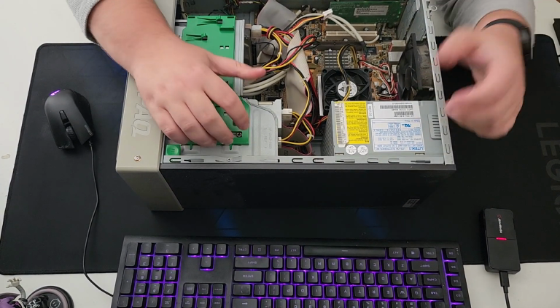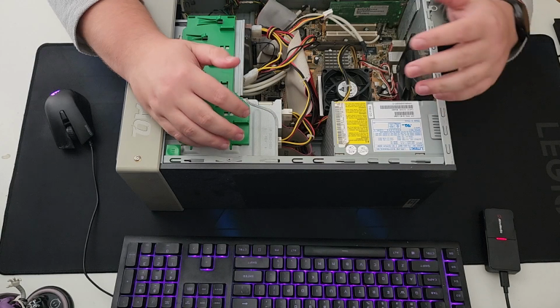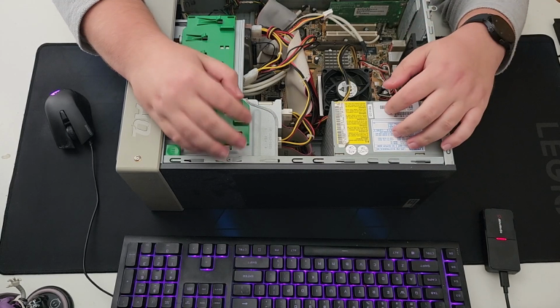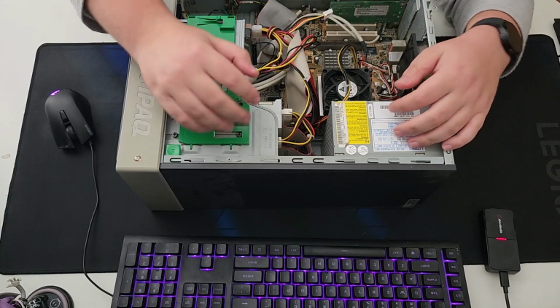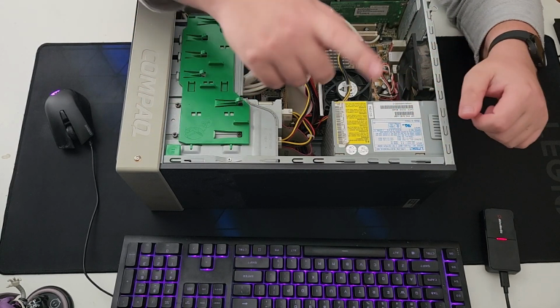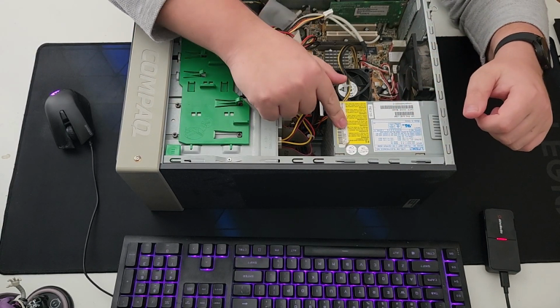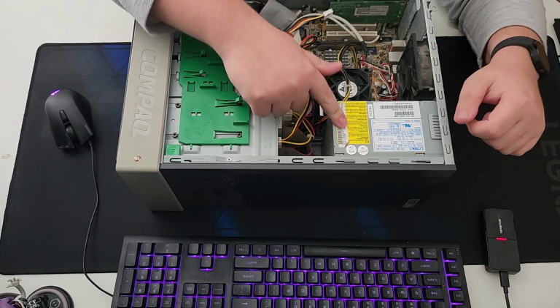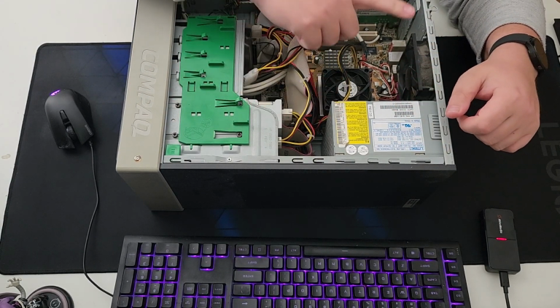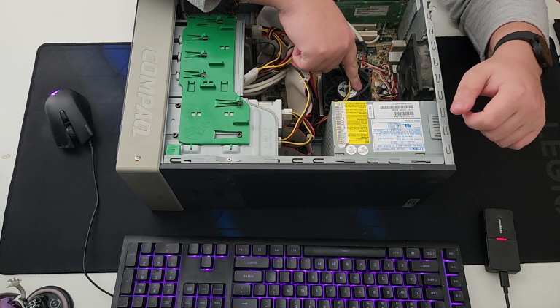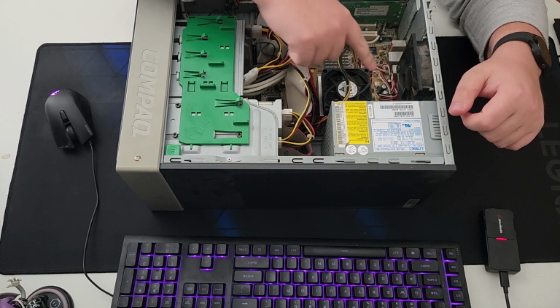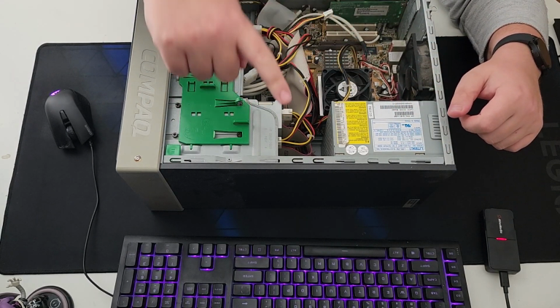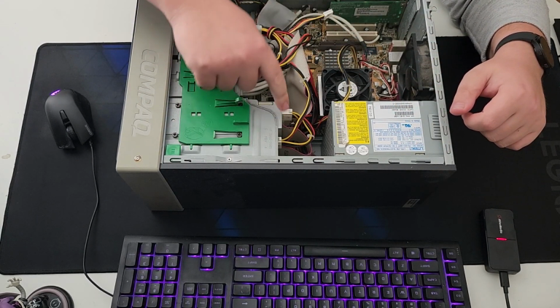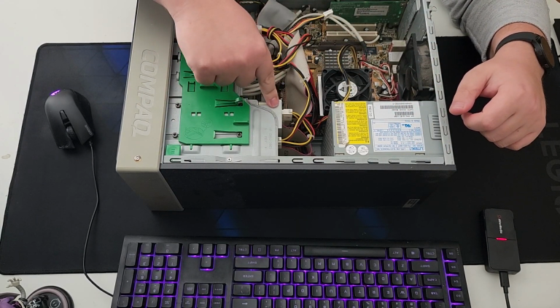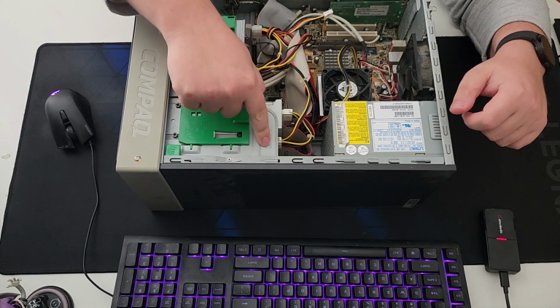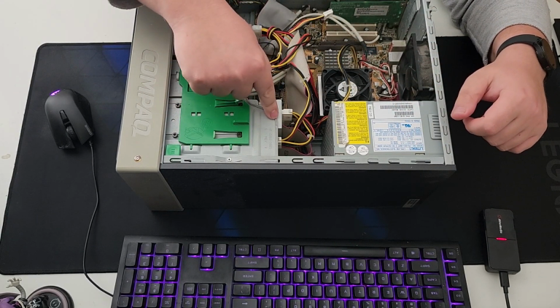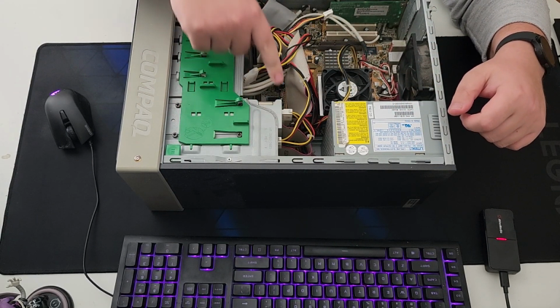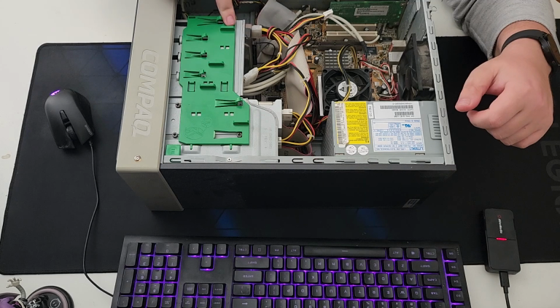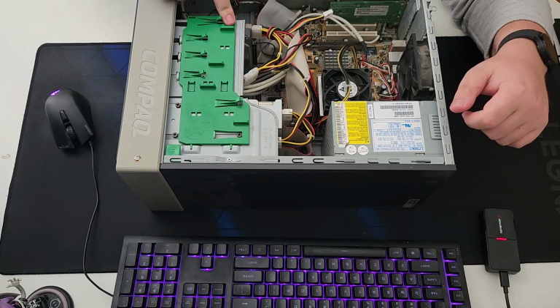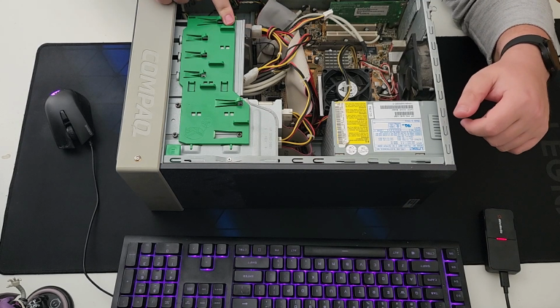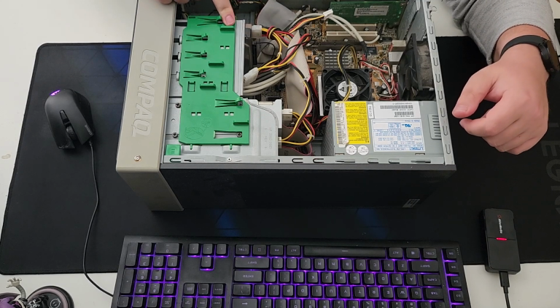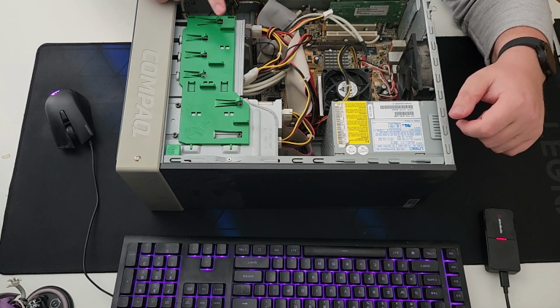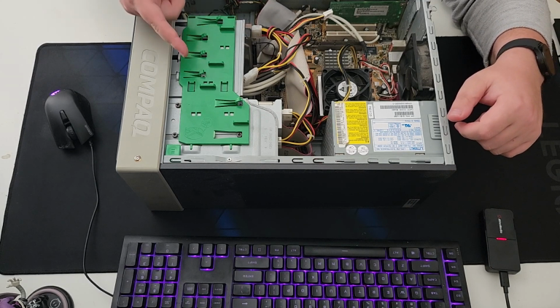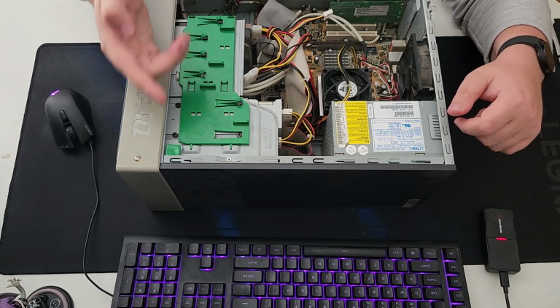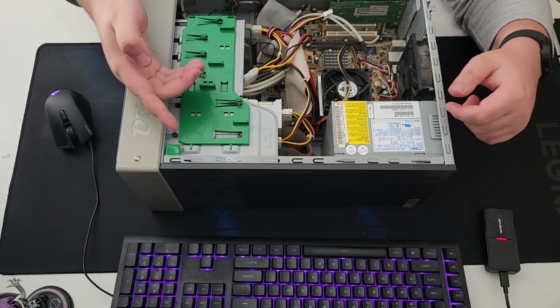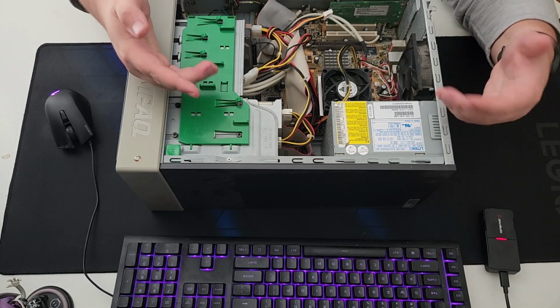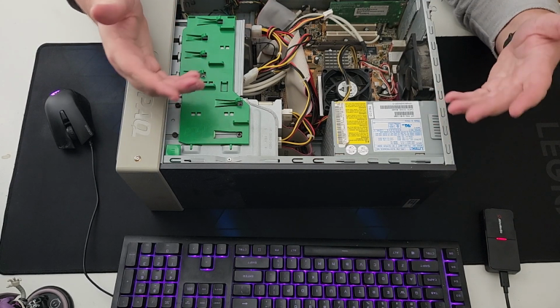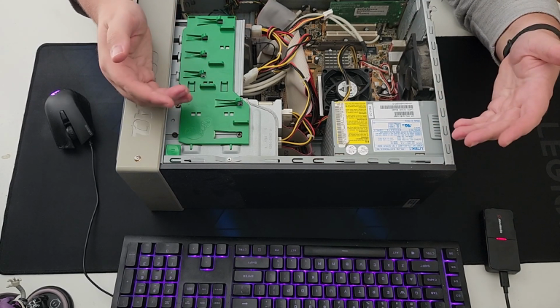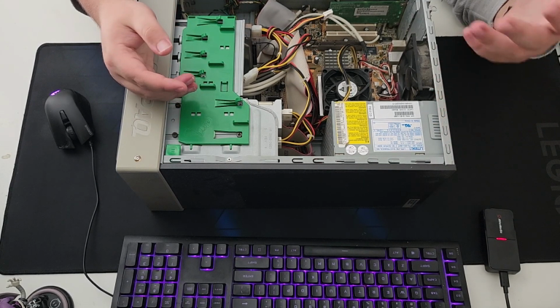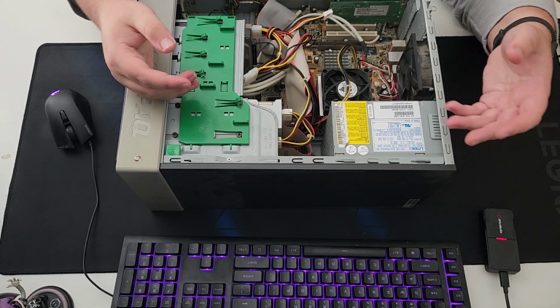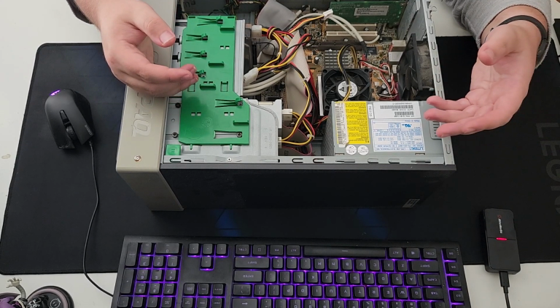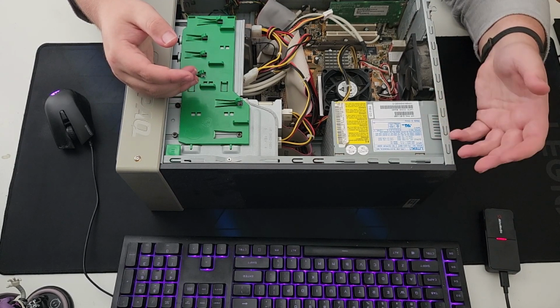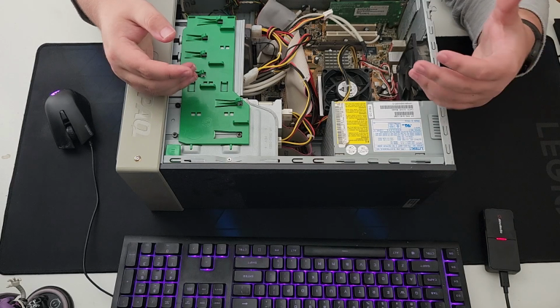The first thing I'm going to be doing is taking out this power supply and this motherboard. There are two CD drives in here and one hard drive. I'm probably going to keep the front I/O and the USB controller, stuff like that.